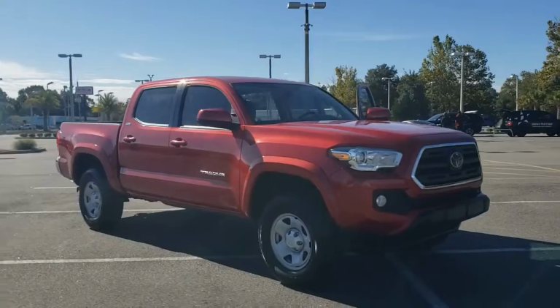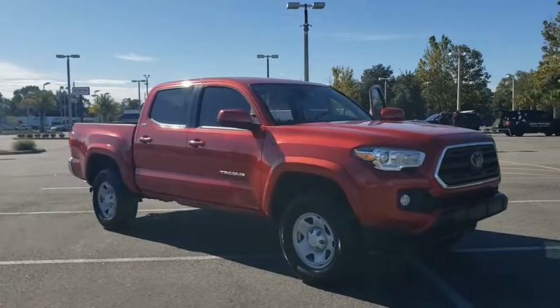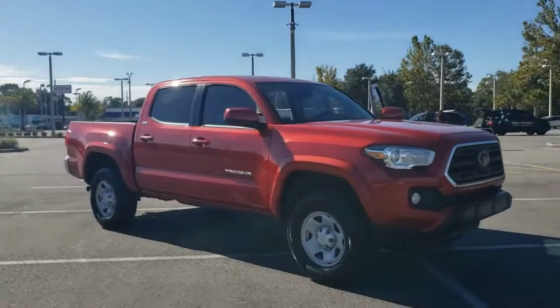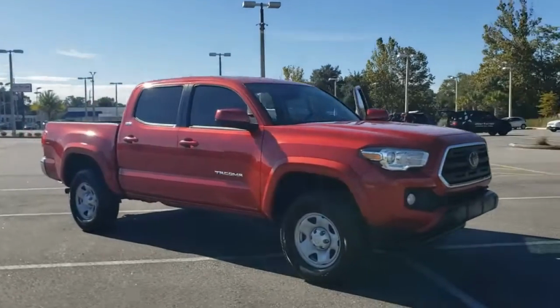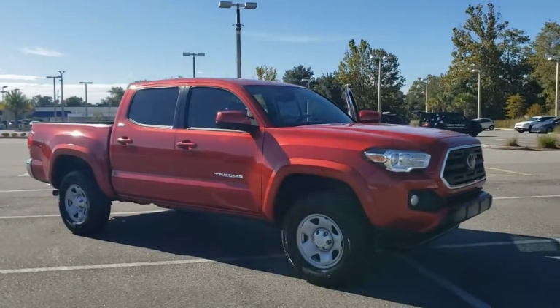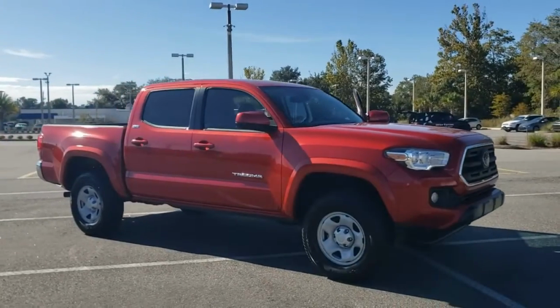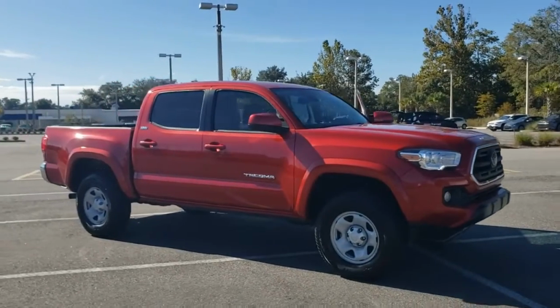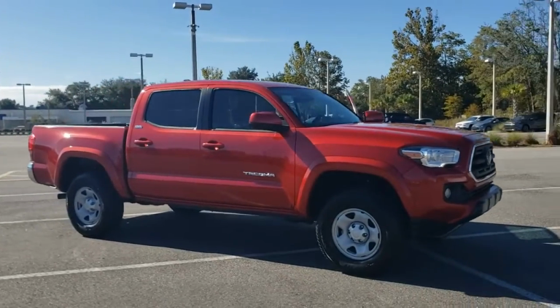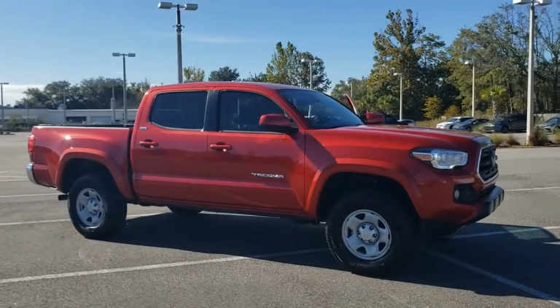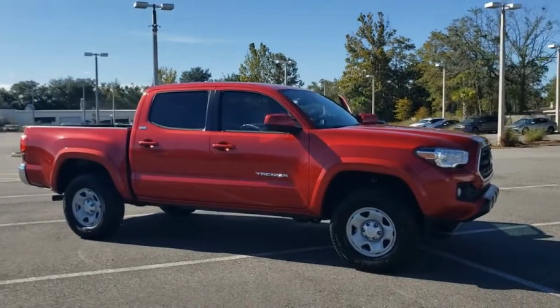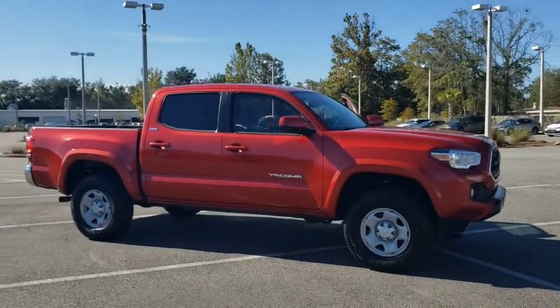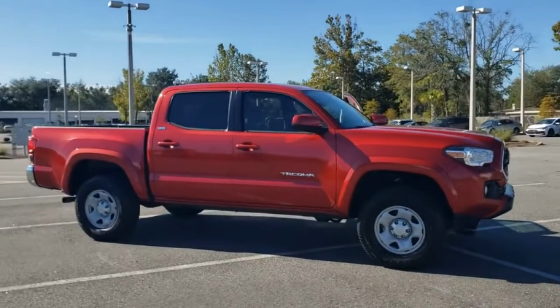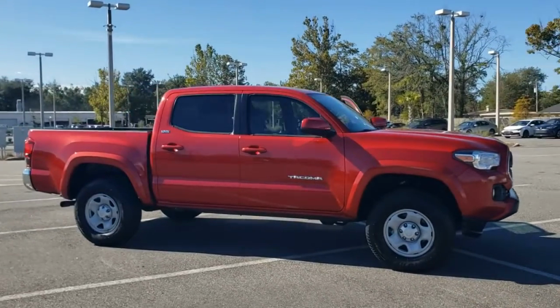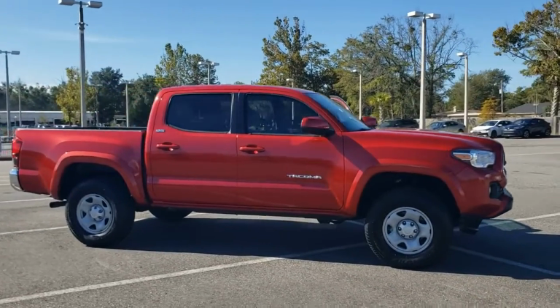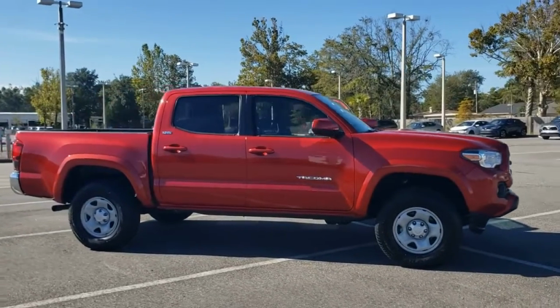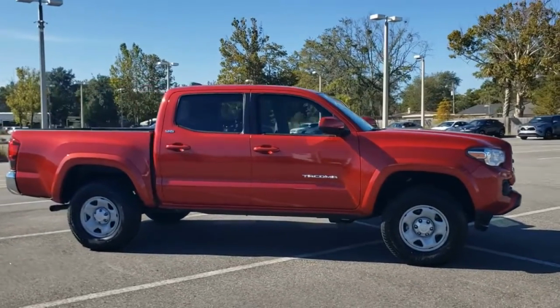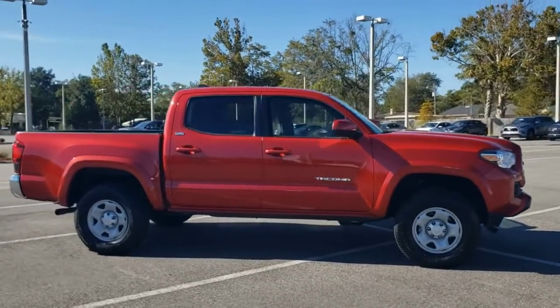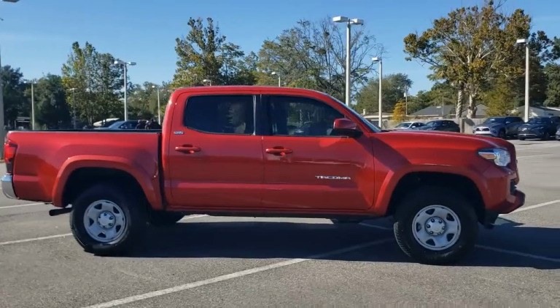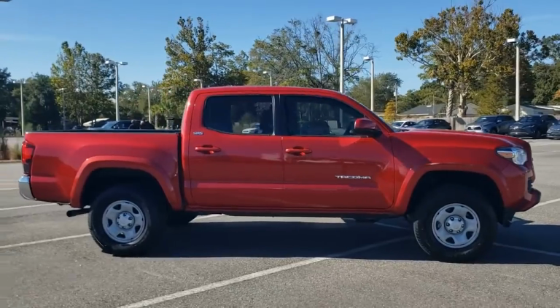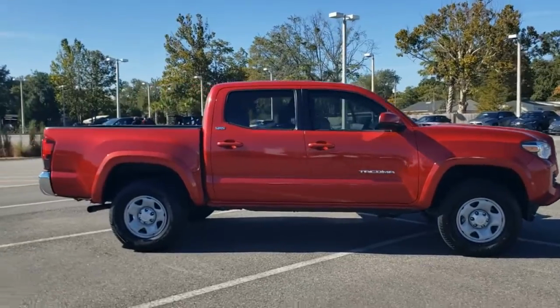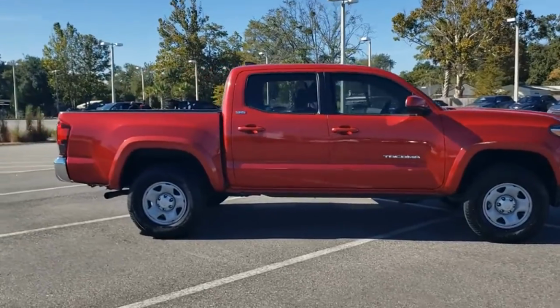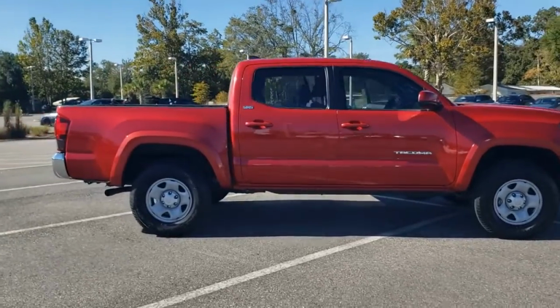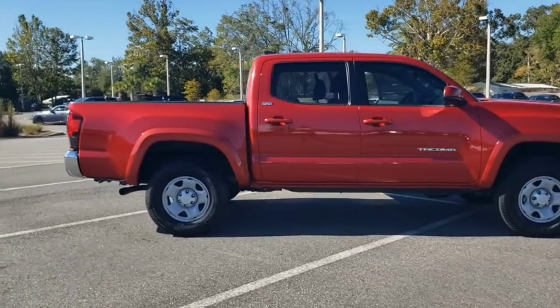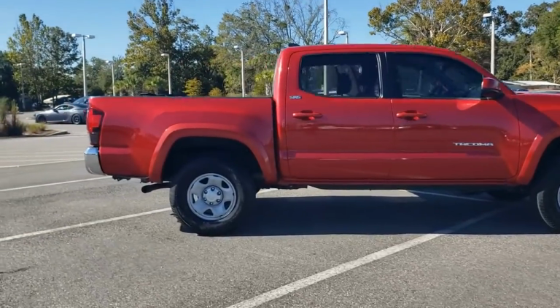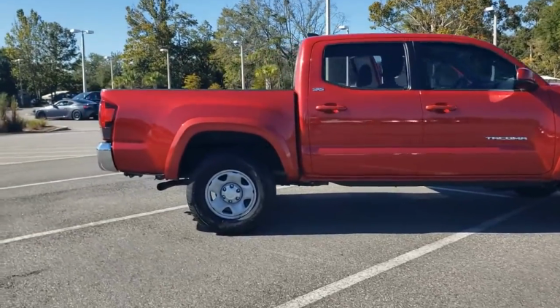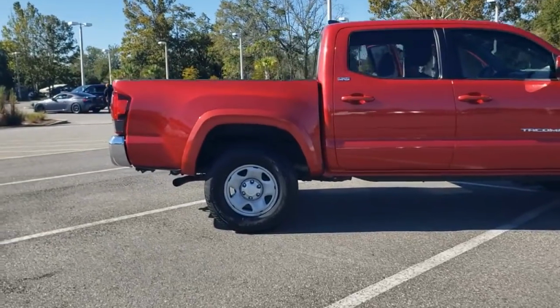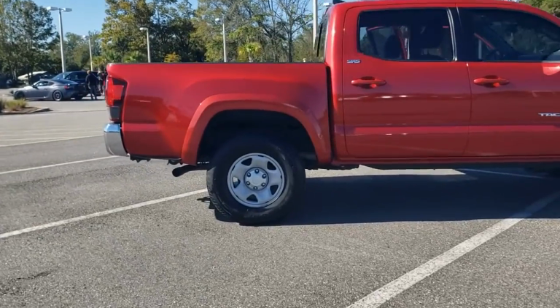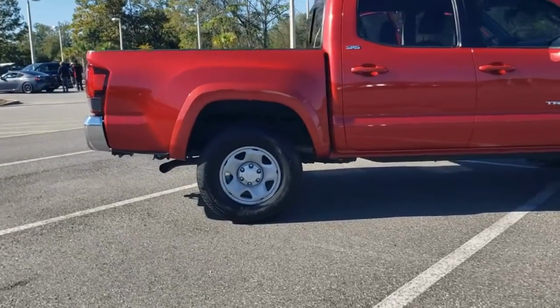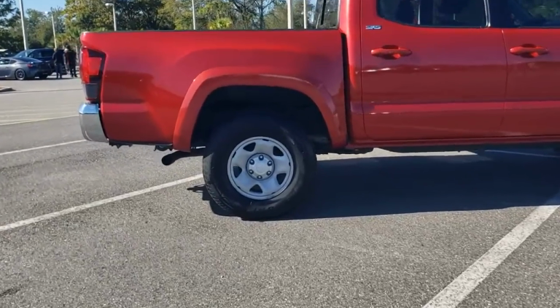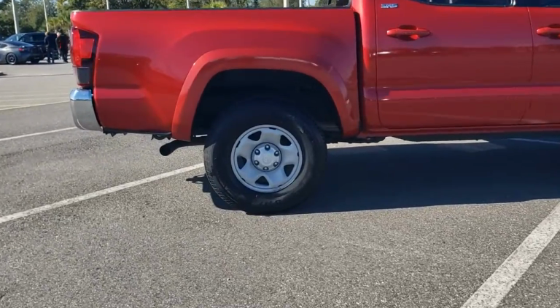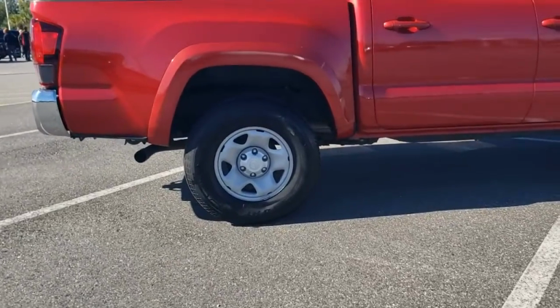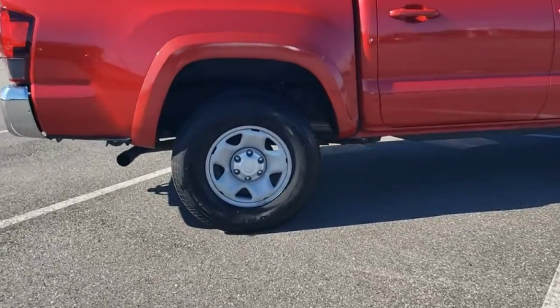You'll have love at first sight with the 2019 Toyota Tacoma. This vehicle is an outstanding buy with fewer than 15,000 miles on the odometer.